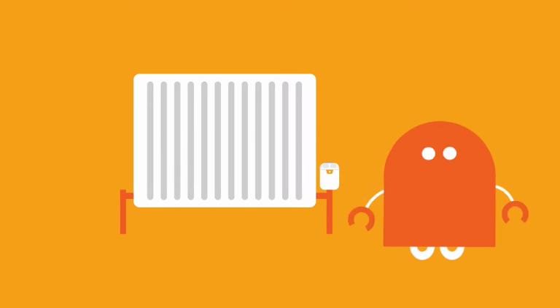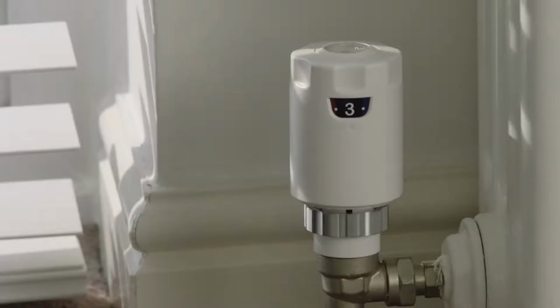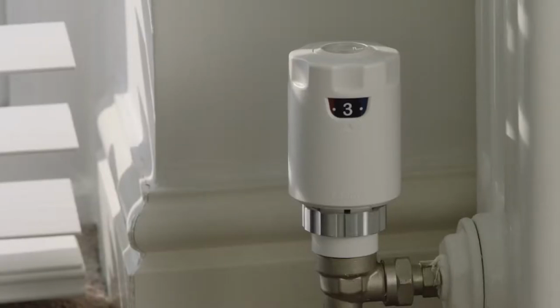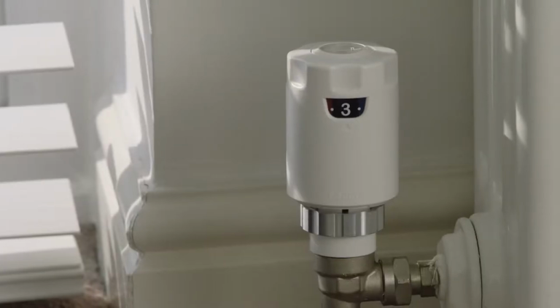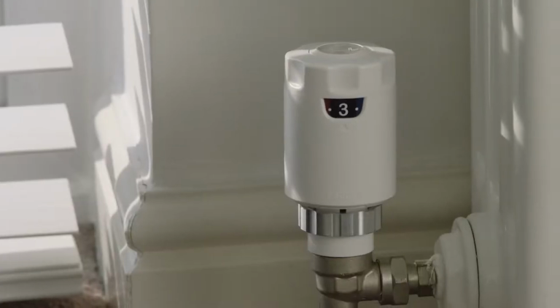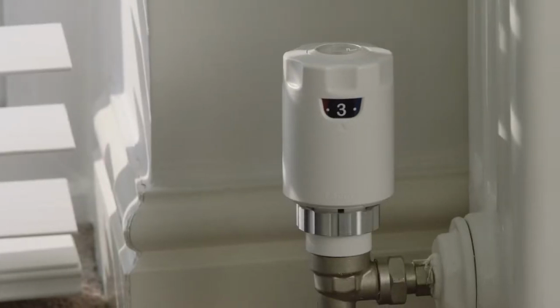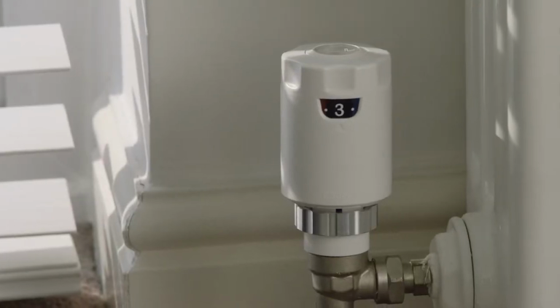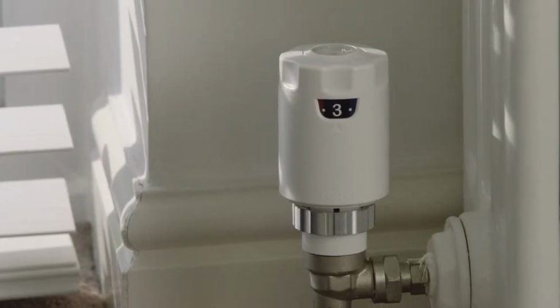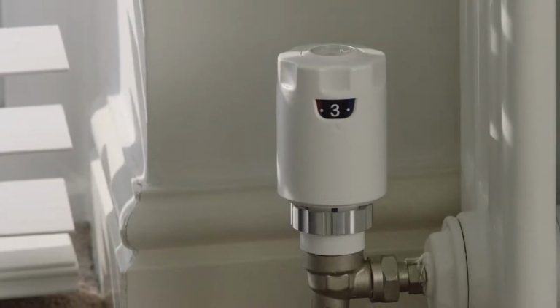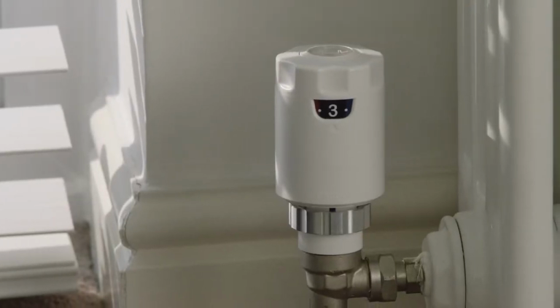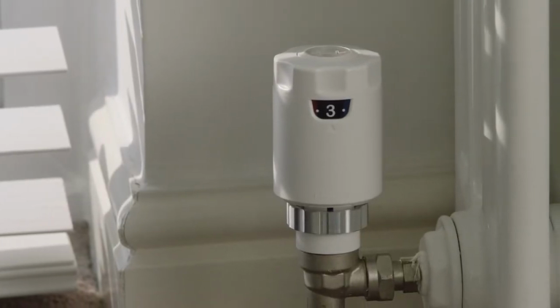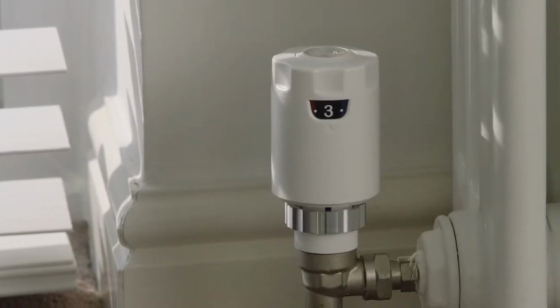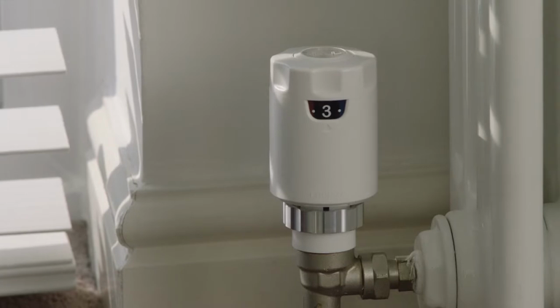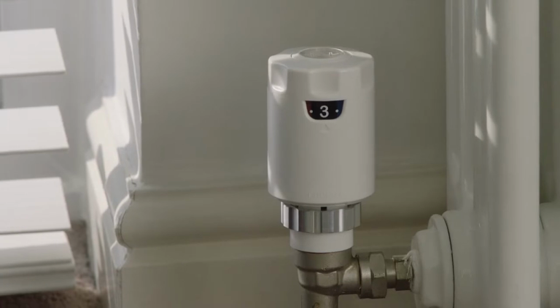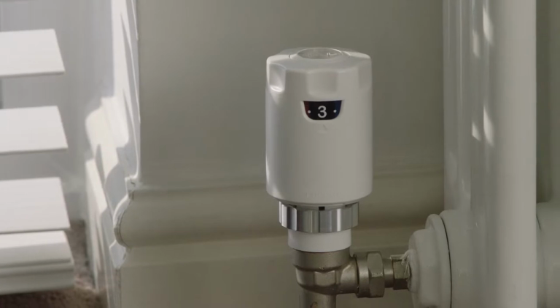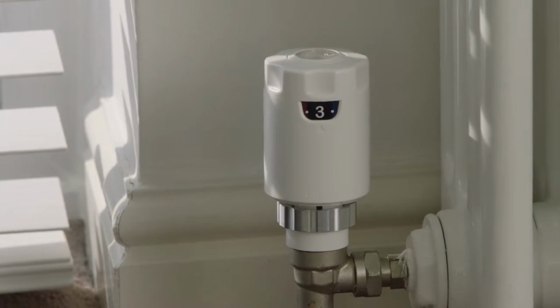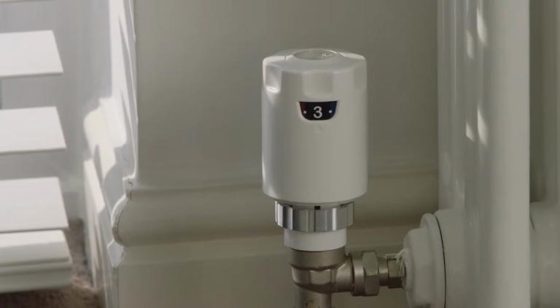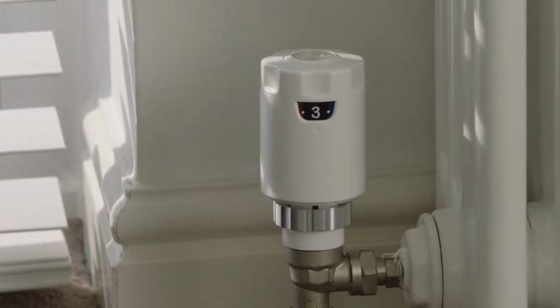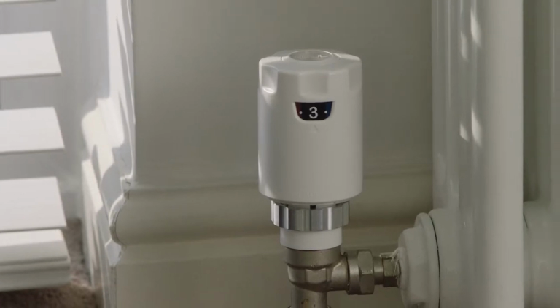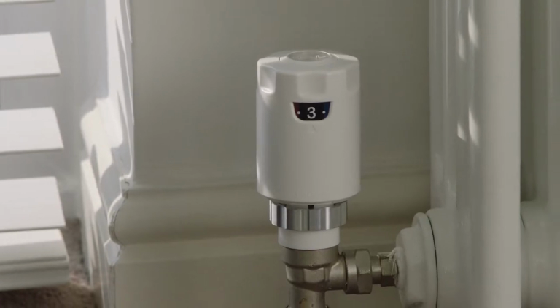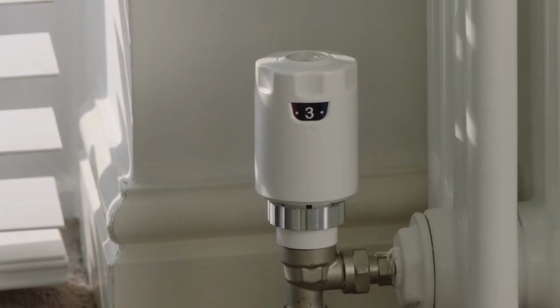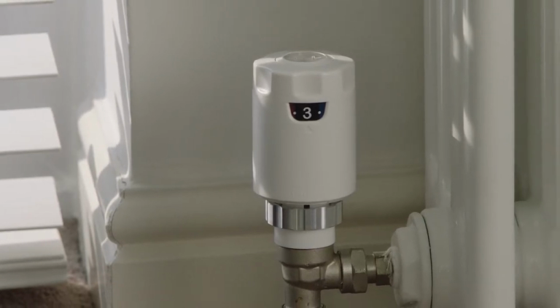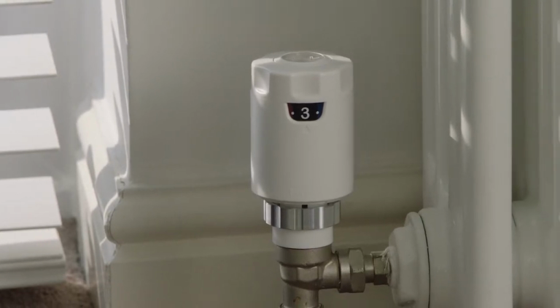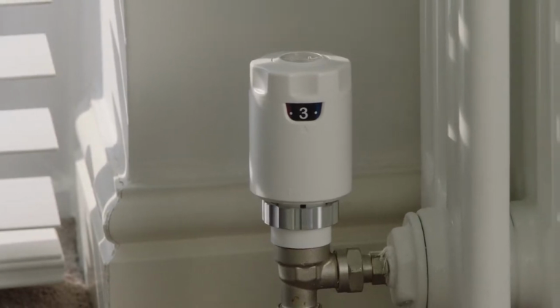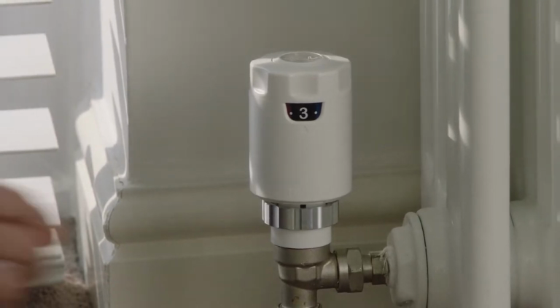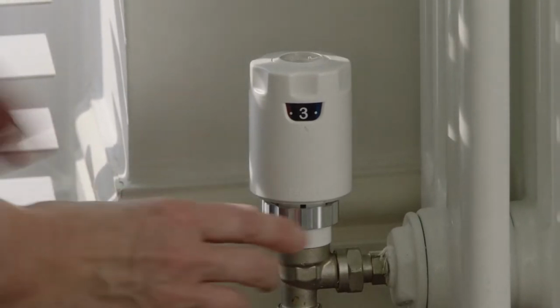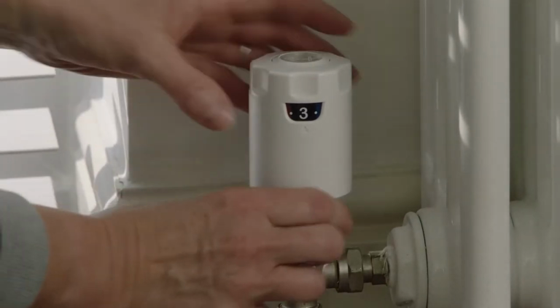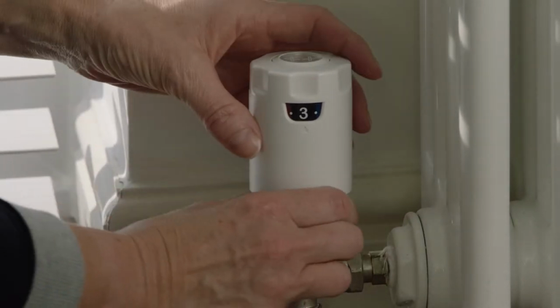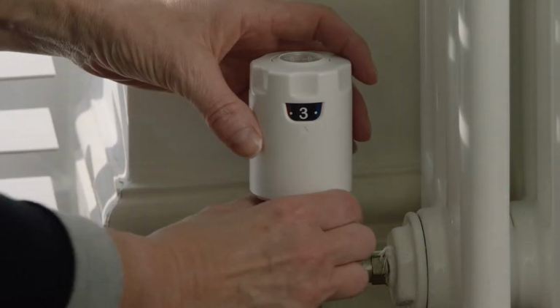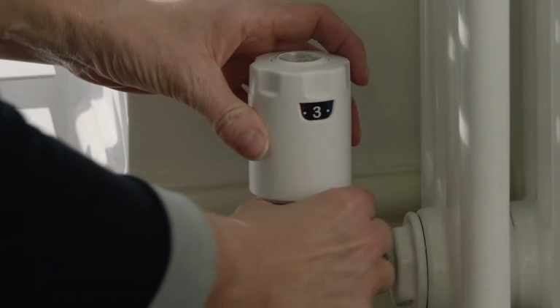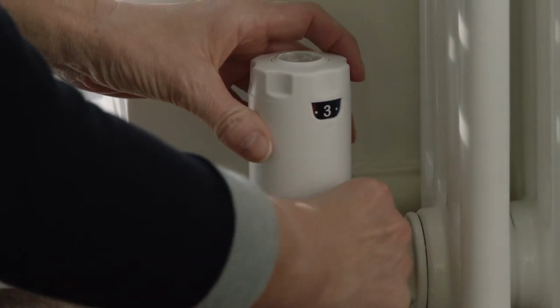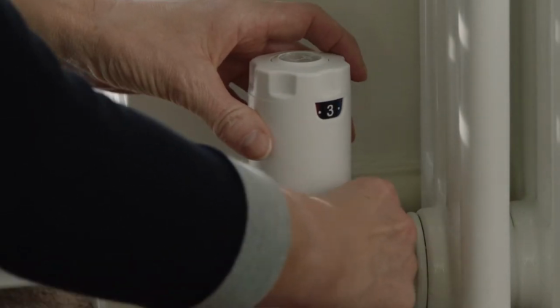If your batteries need replacing, you can do this without removing Radbot from the radiator. That way he won't lose his memory about all your comings and goings.